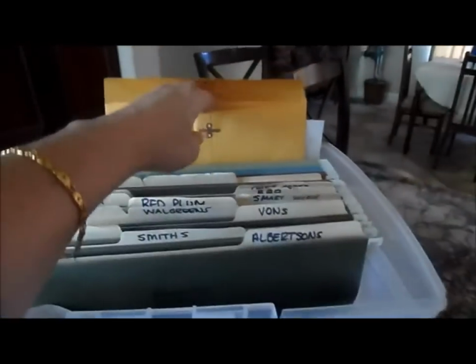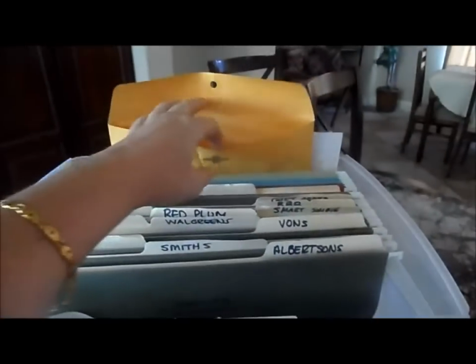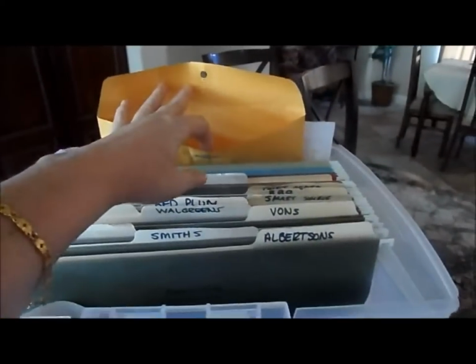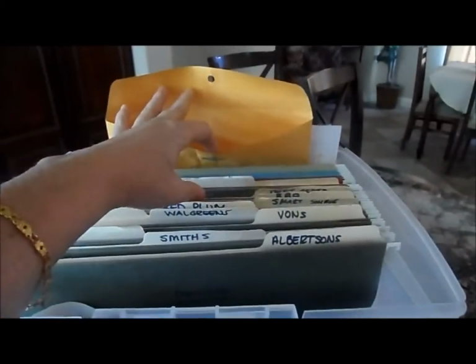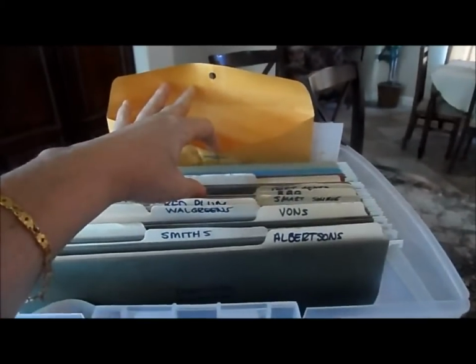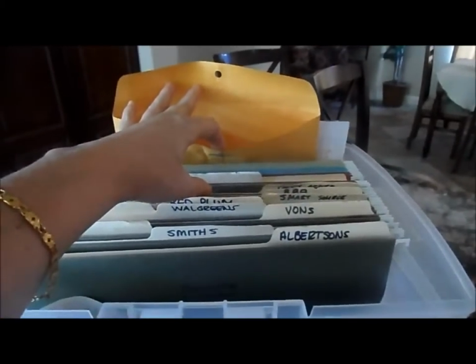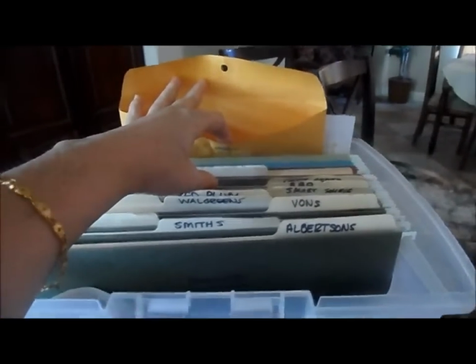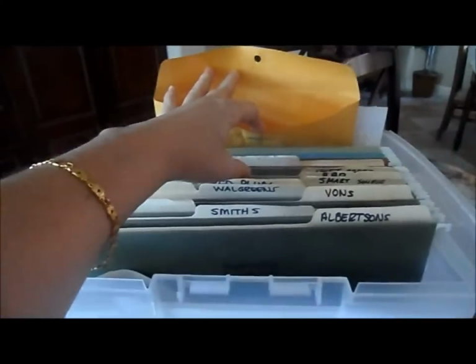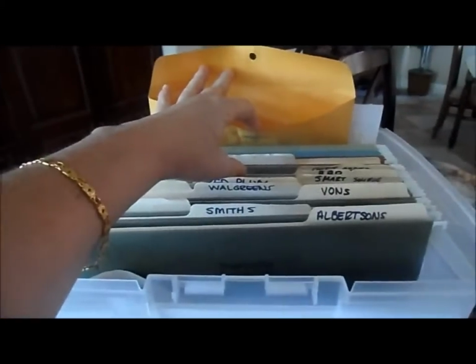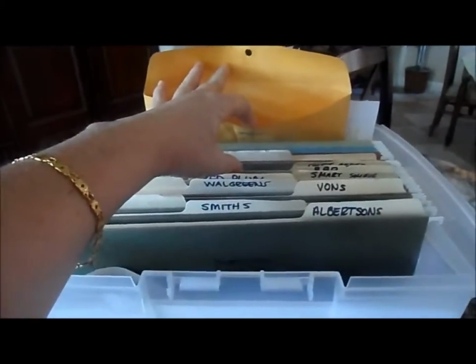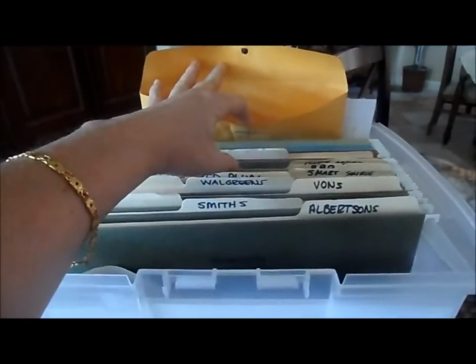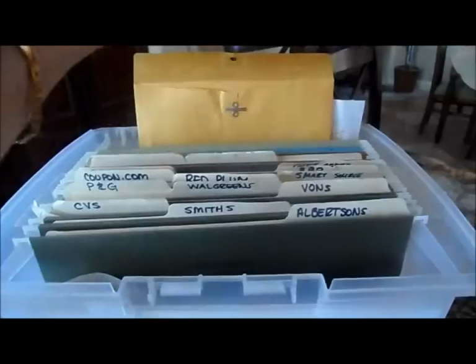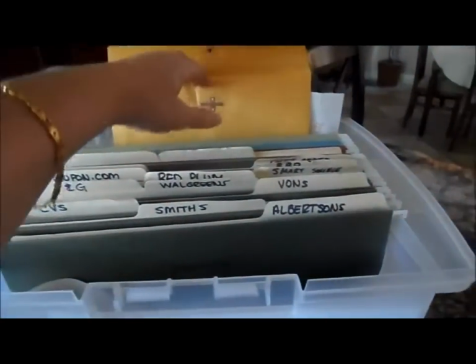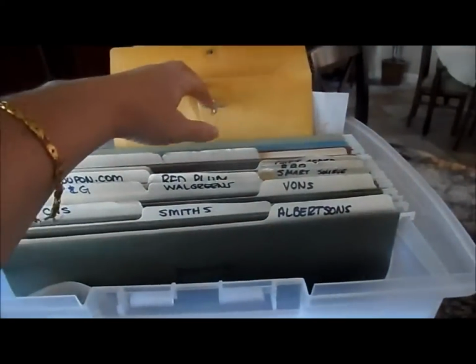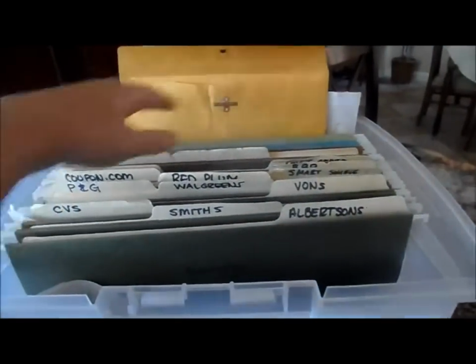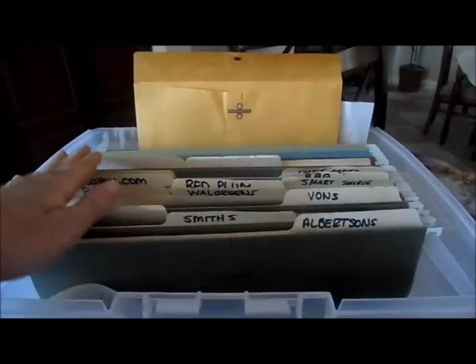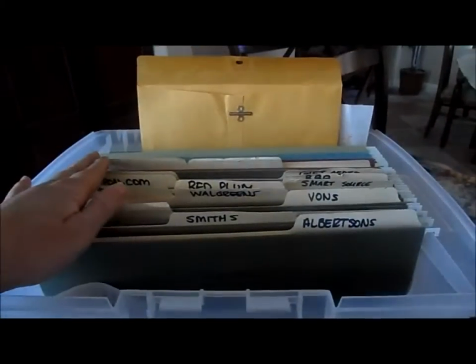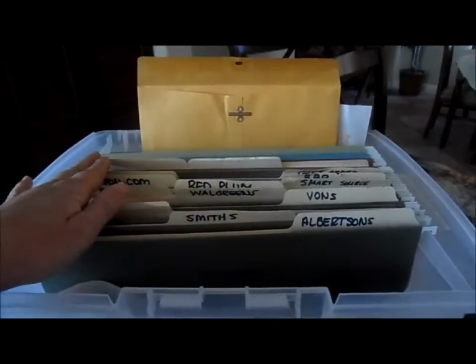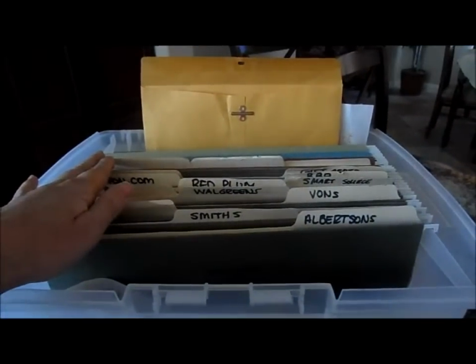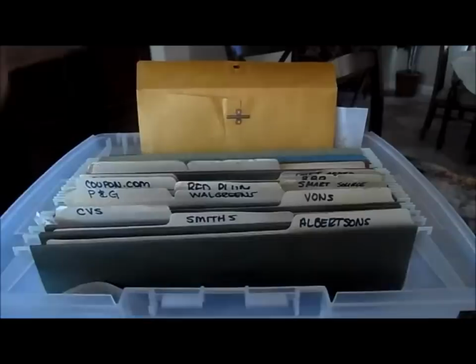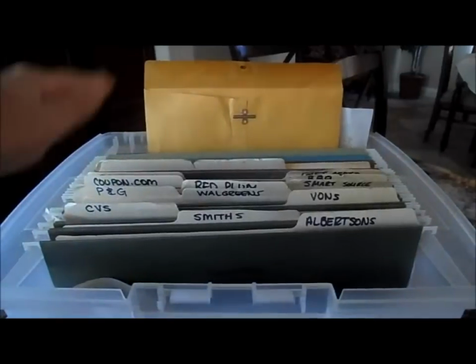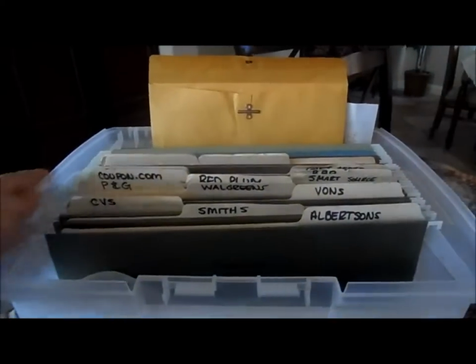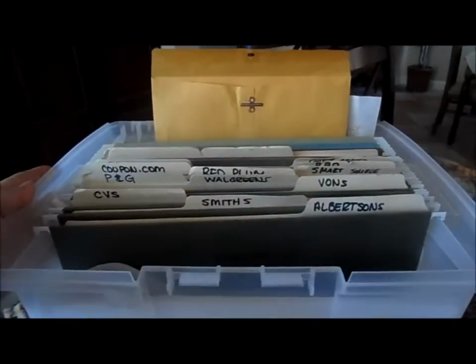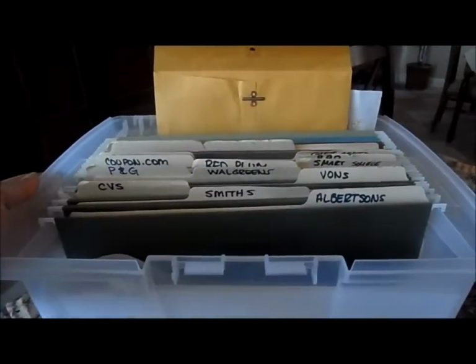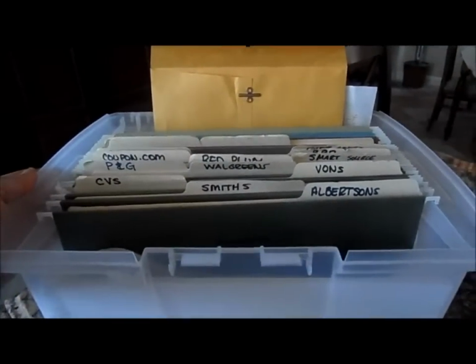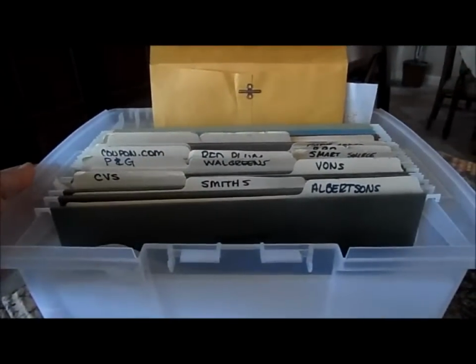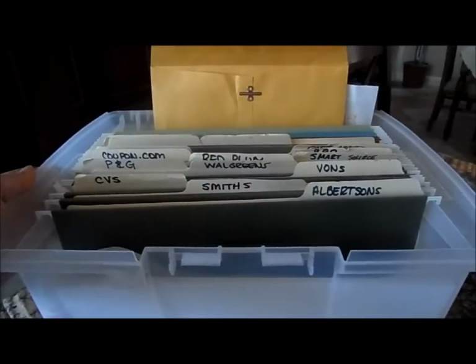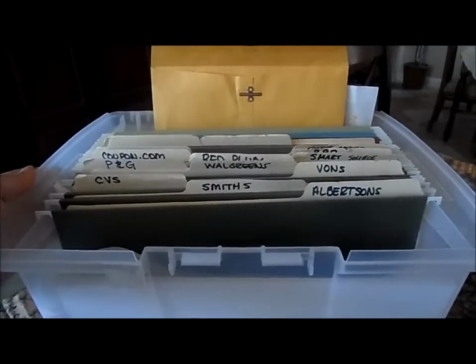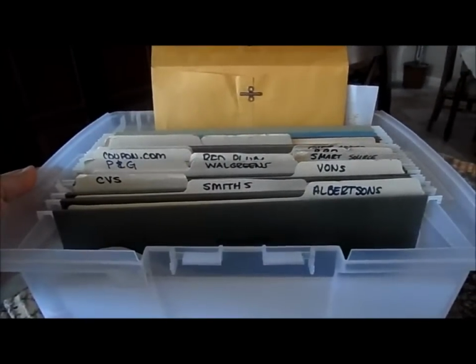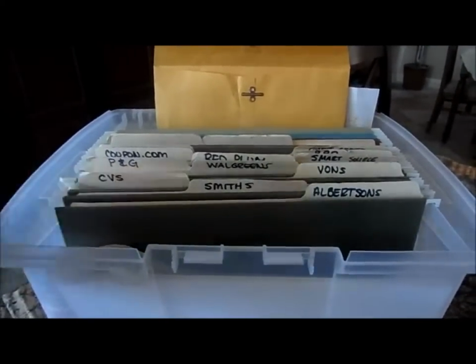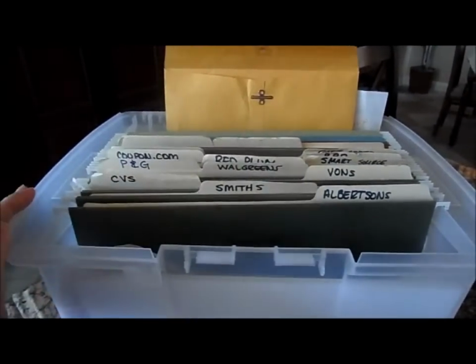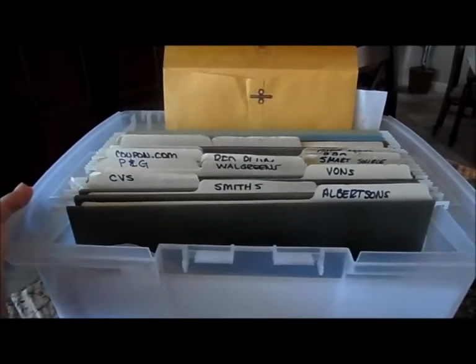So now I use my file folders to store my receipts, and I keep an envelope in the back for my expired coupons. Once a week I'll go through my coupons, stick the expired ones in the back, and when I have enough I'll seal them up and send them out to a military base overseas. Now, the binder method.